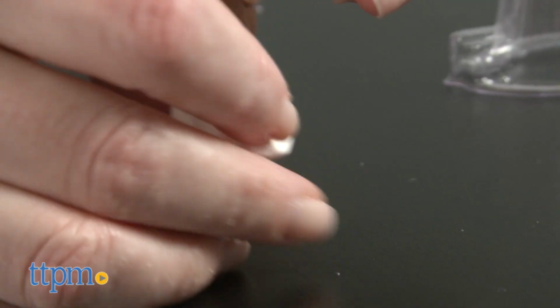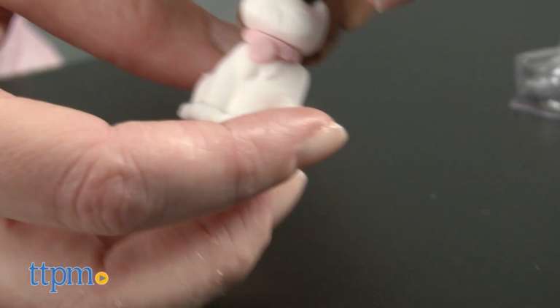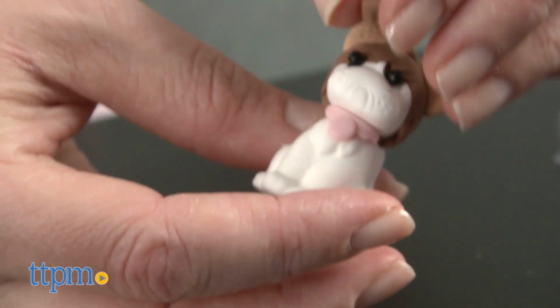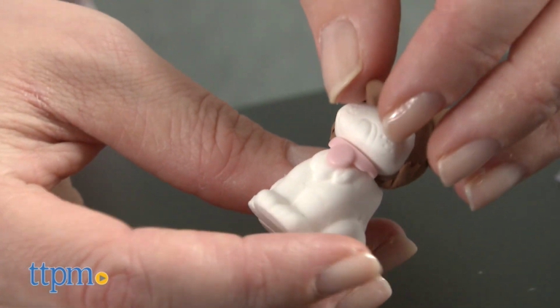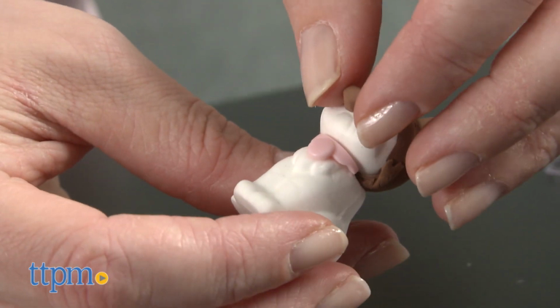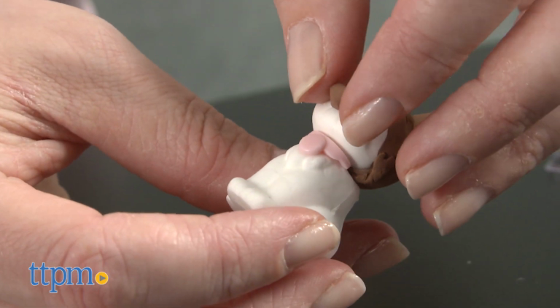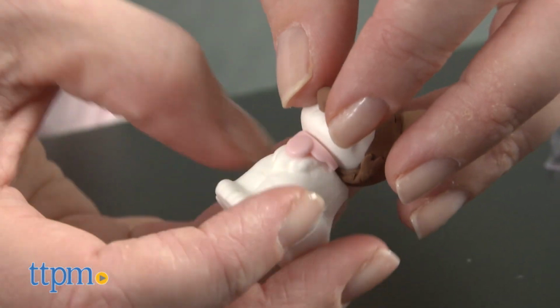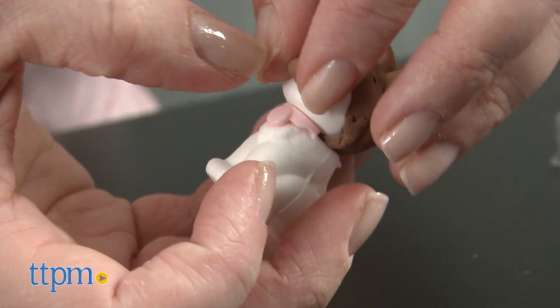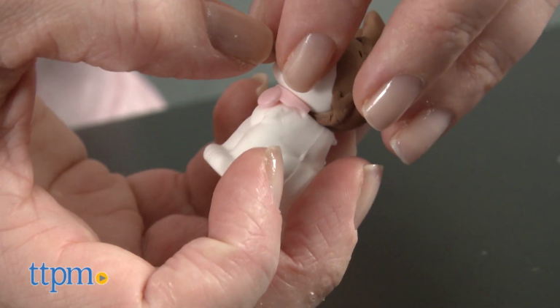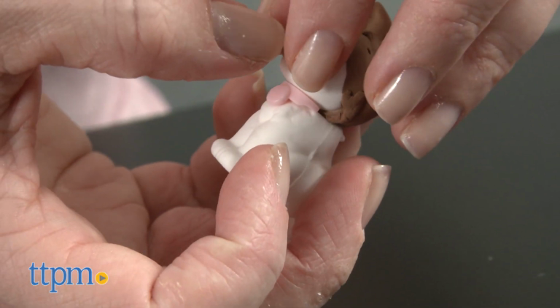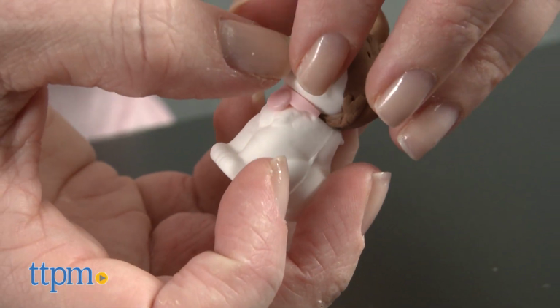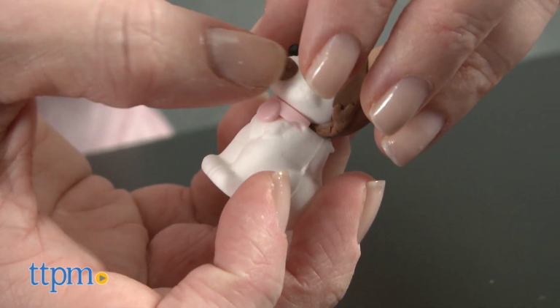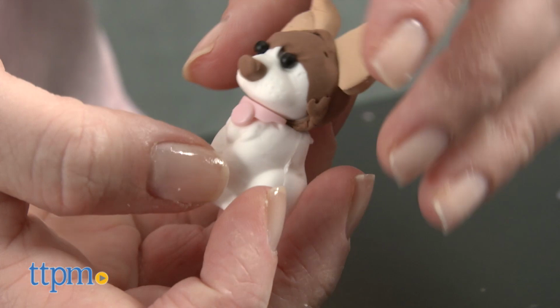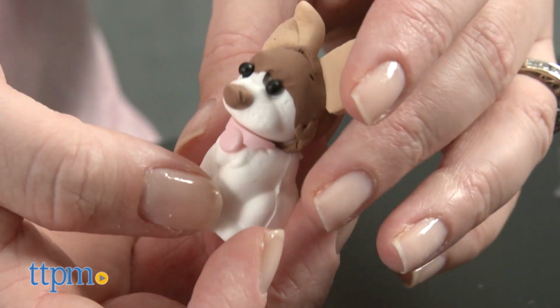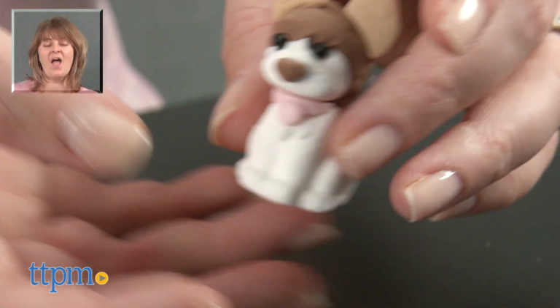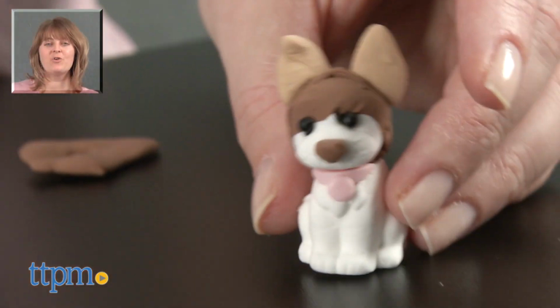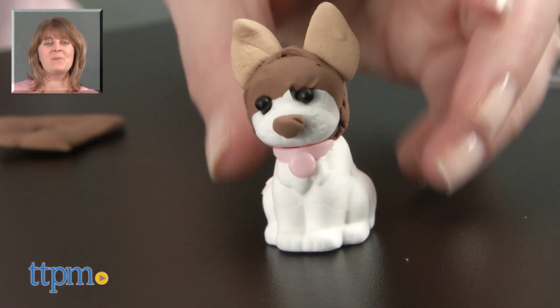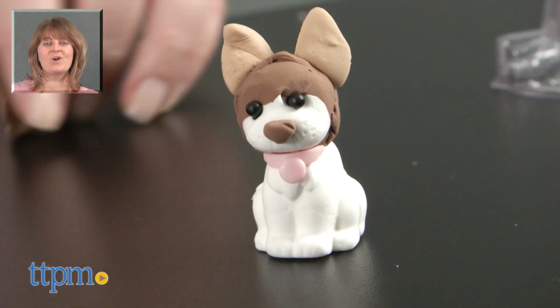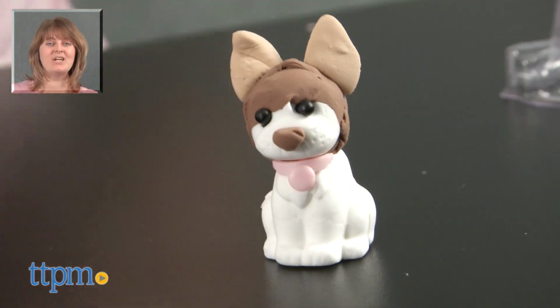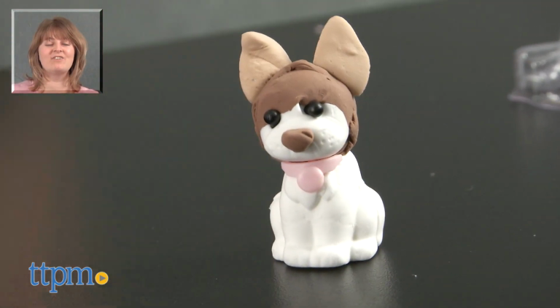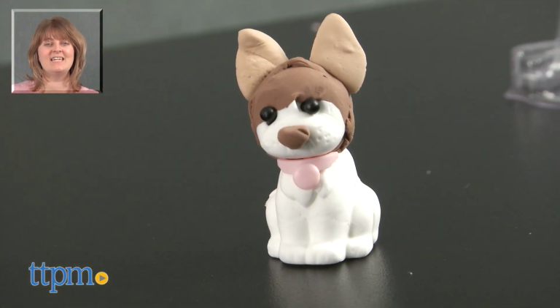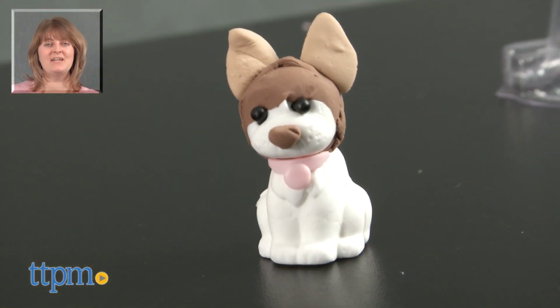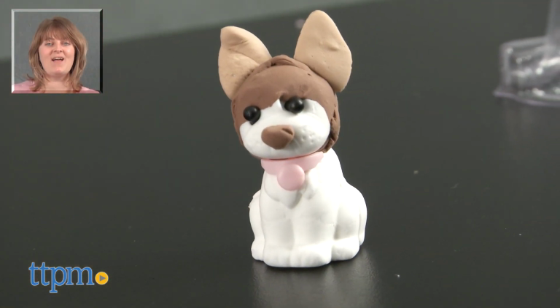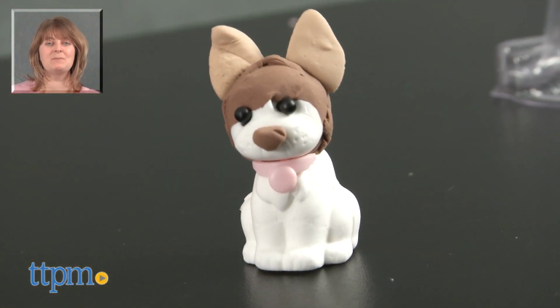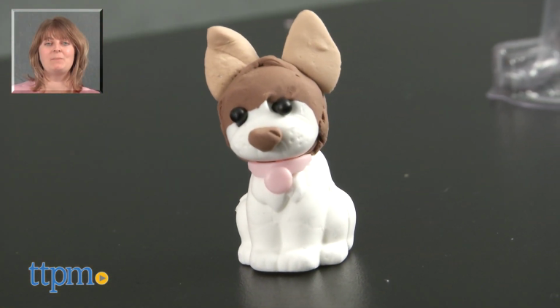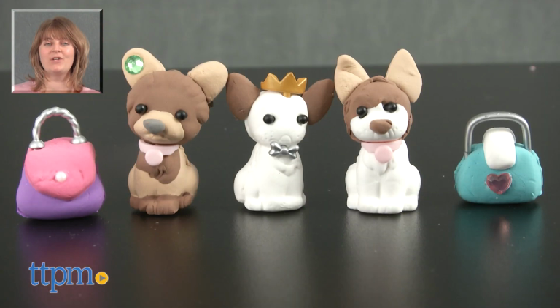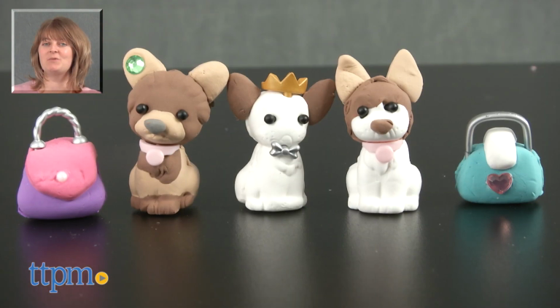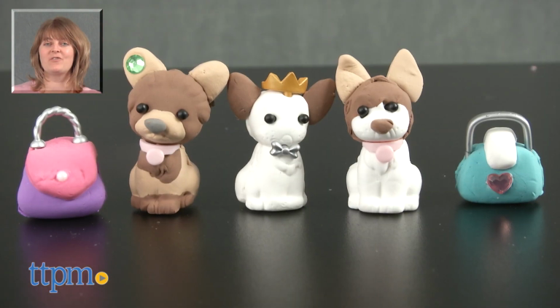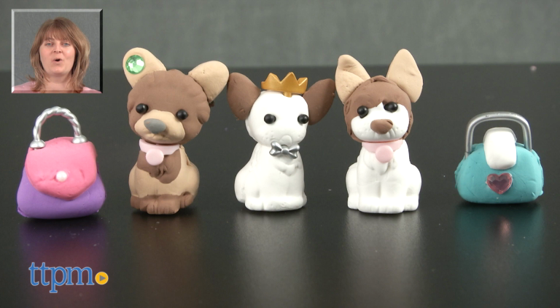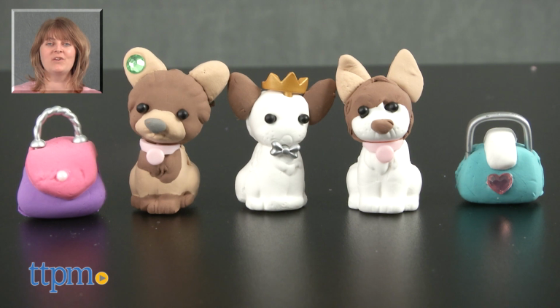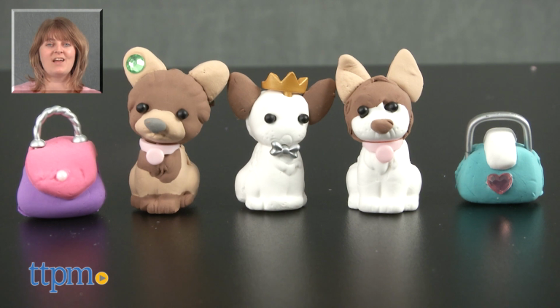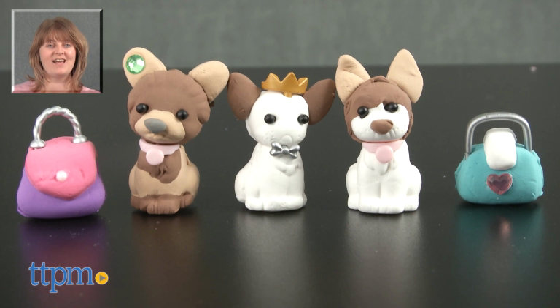Plus, the soft clay has a really cool feel that will be fun for kids to manipulate as they create. For where to buy and current prices, visit TTPM, and subscribe to our YouTube channel for more reviews every day.